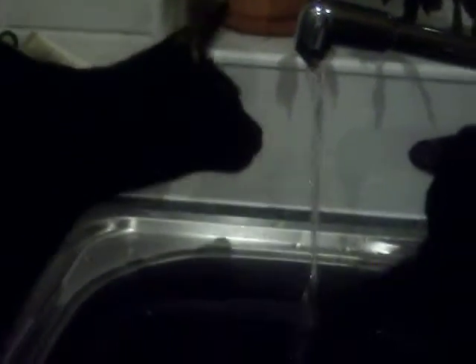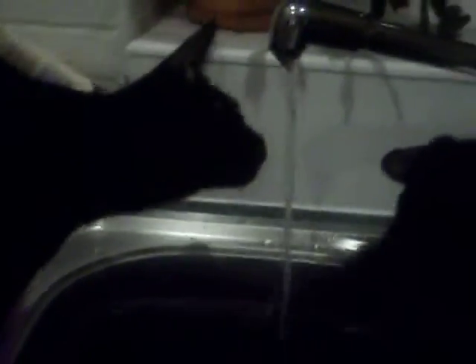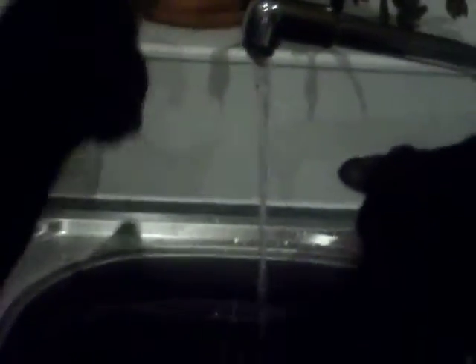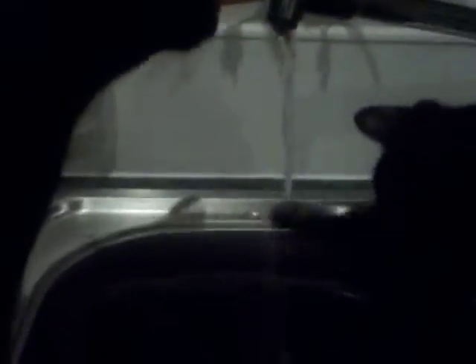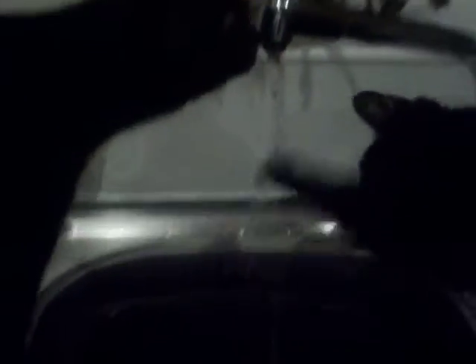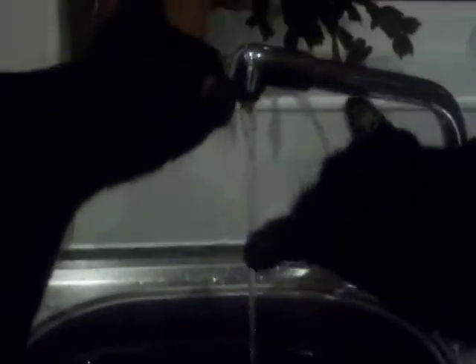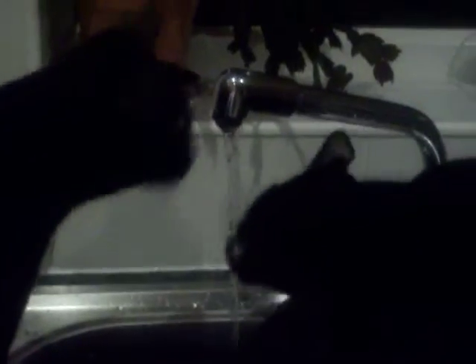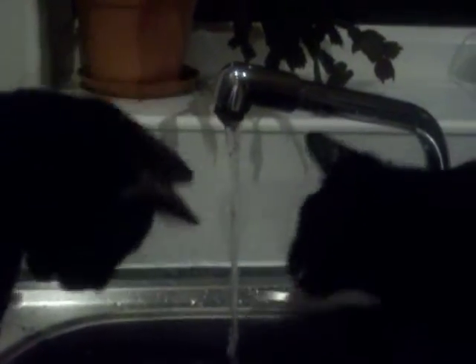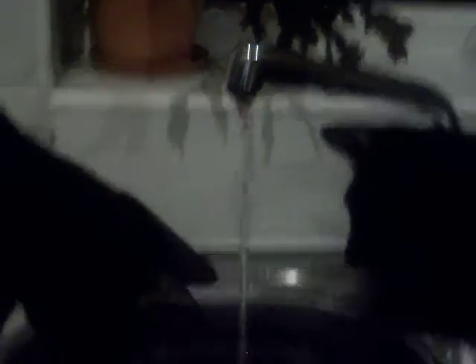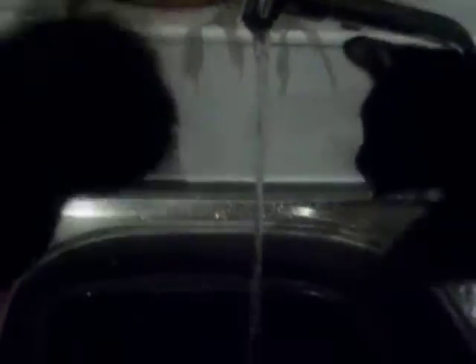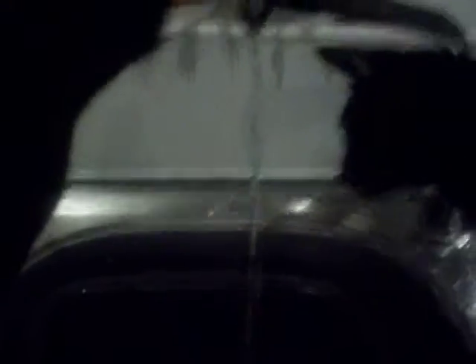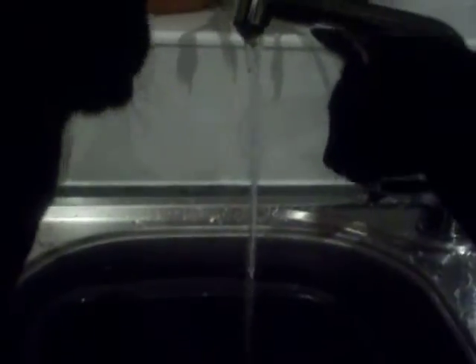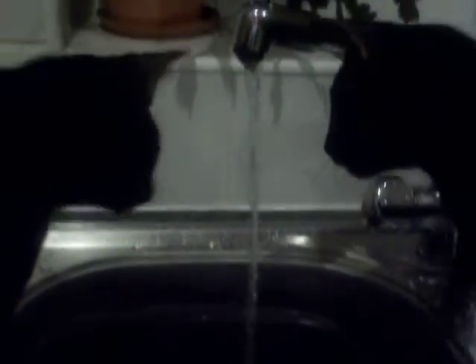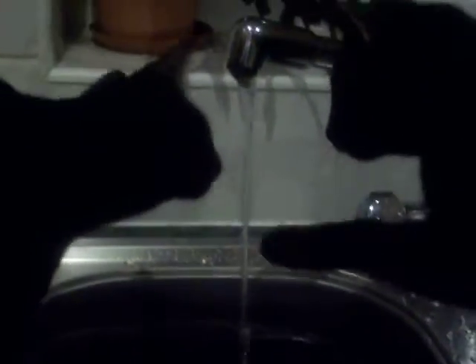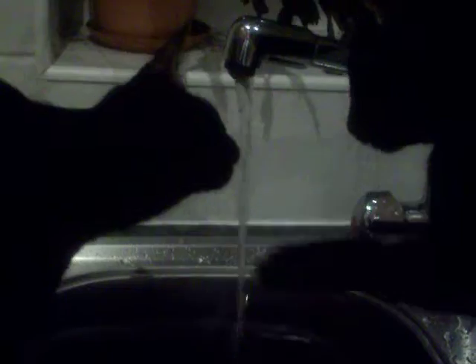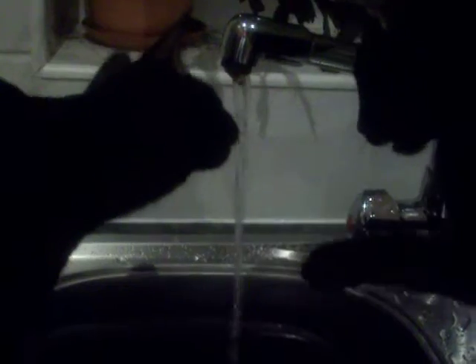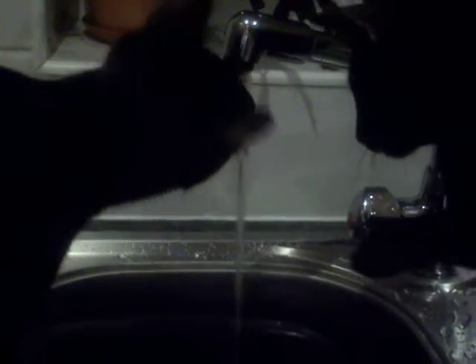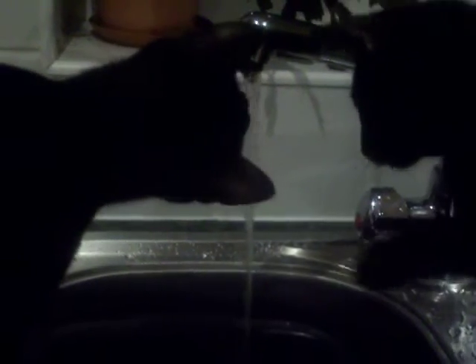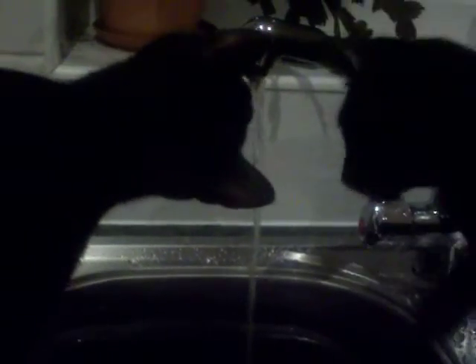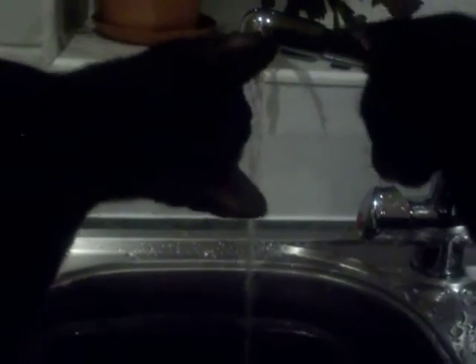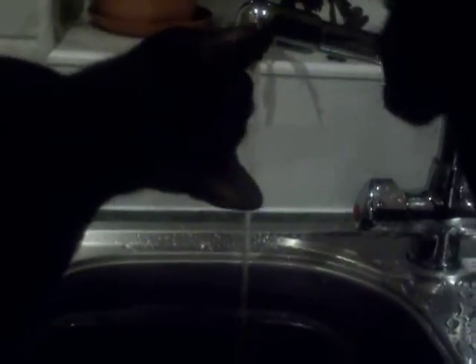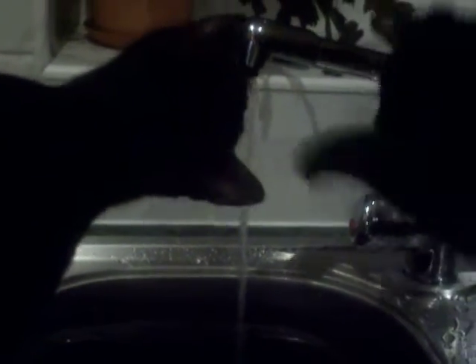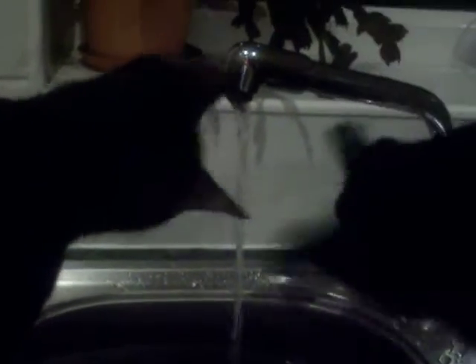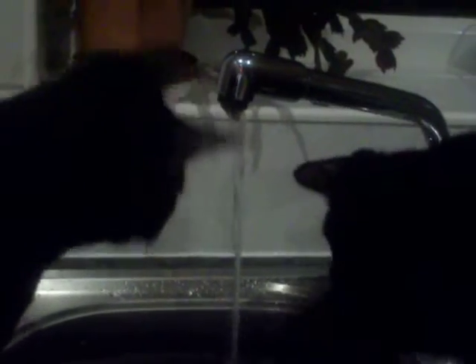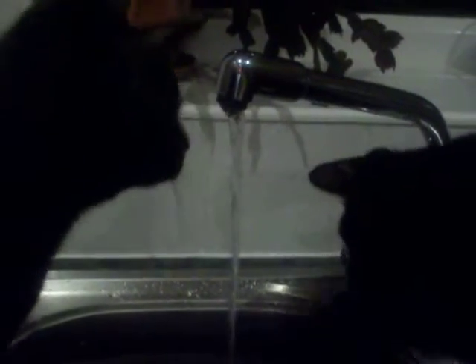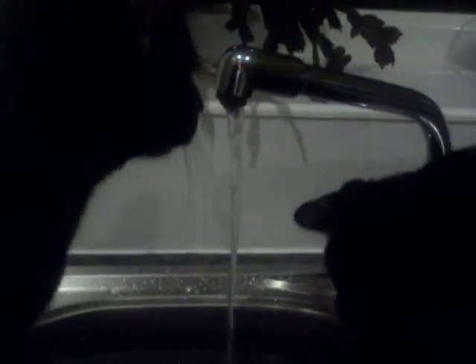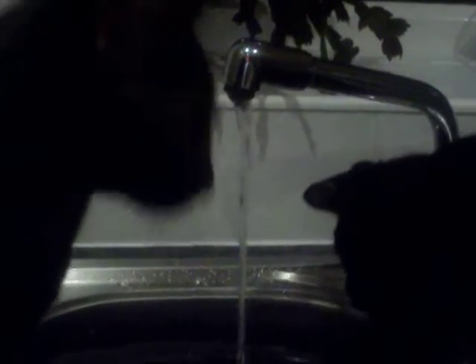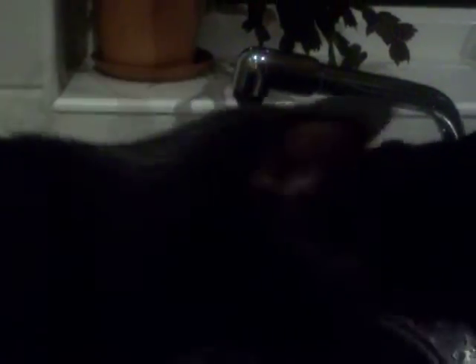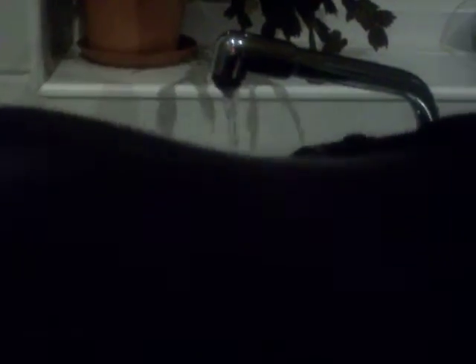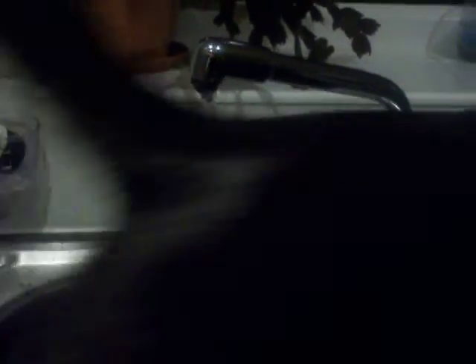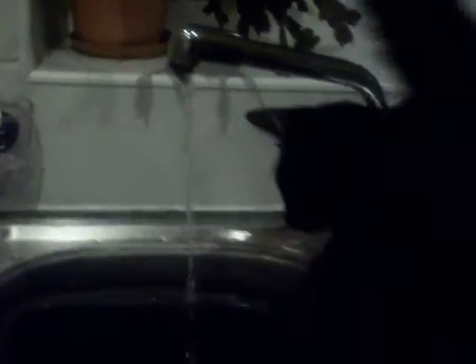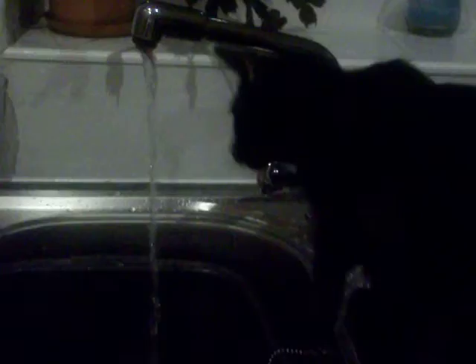Not for the faint-hearted, because you have to wipe your worktop down after. They do so enjoy it.